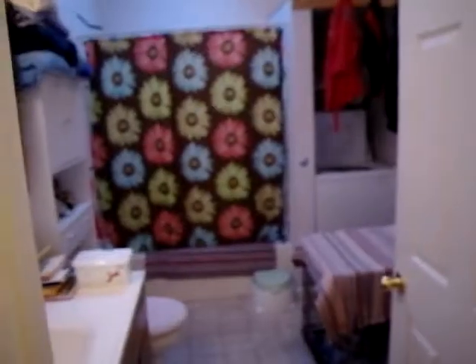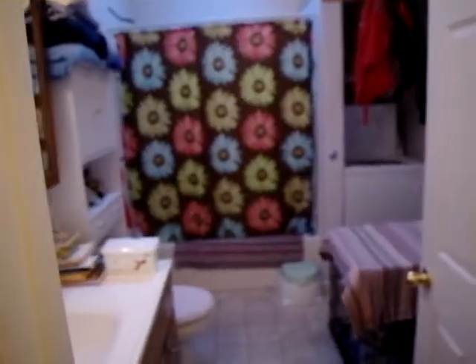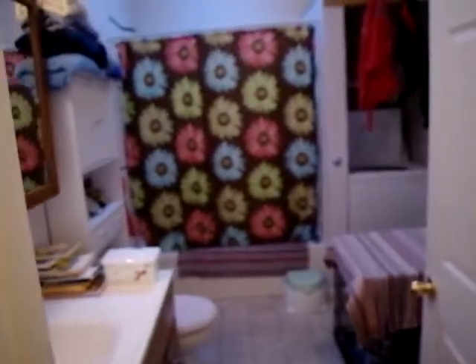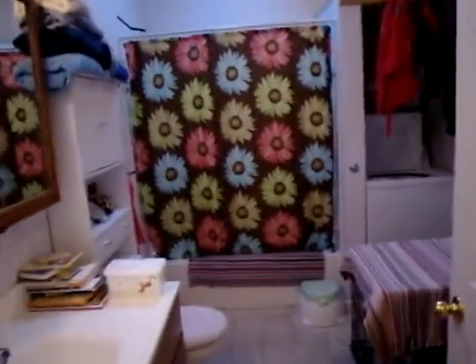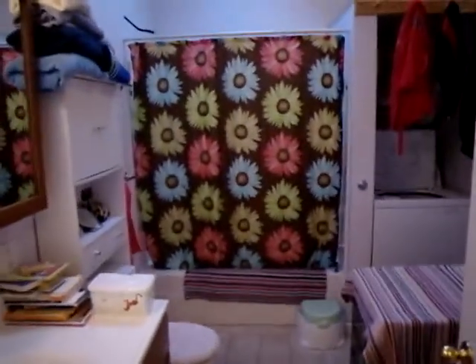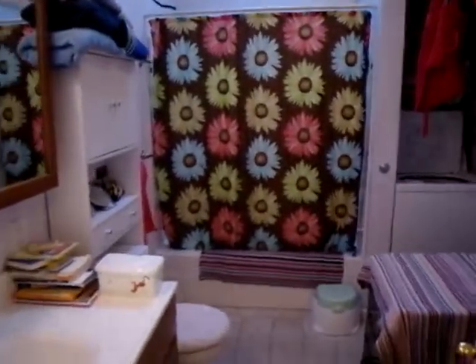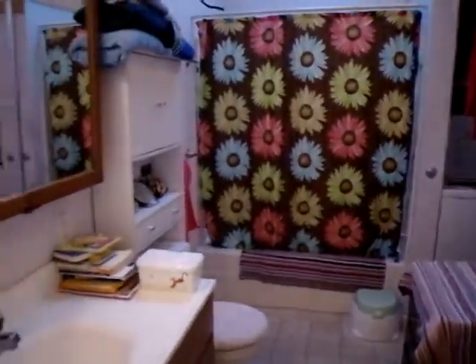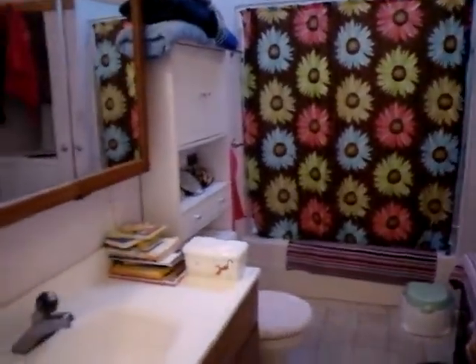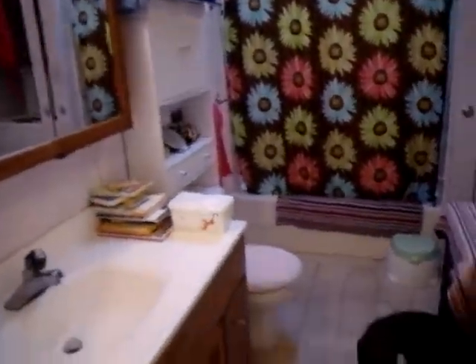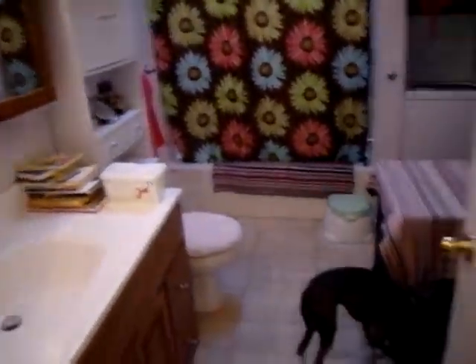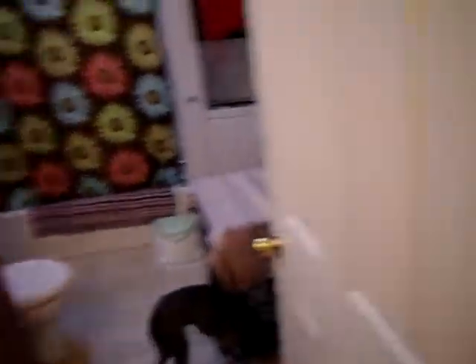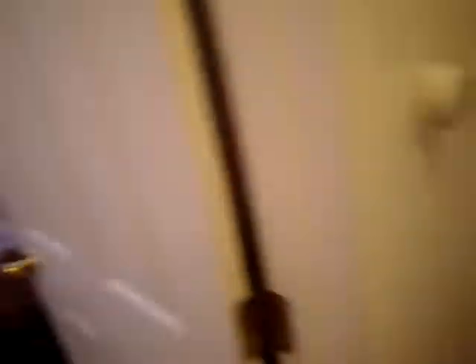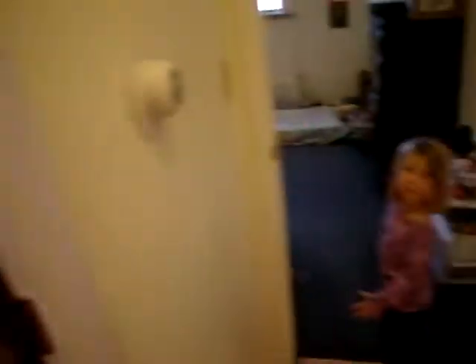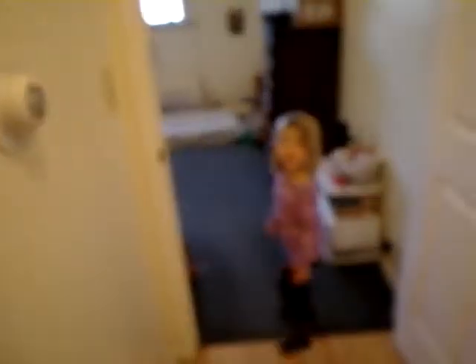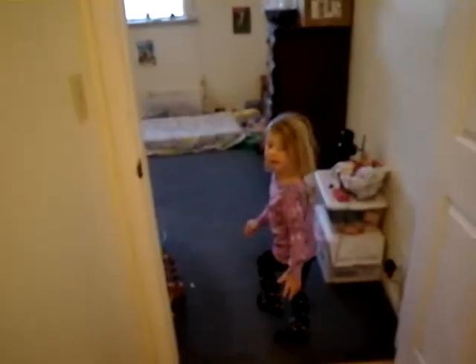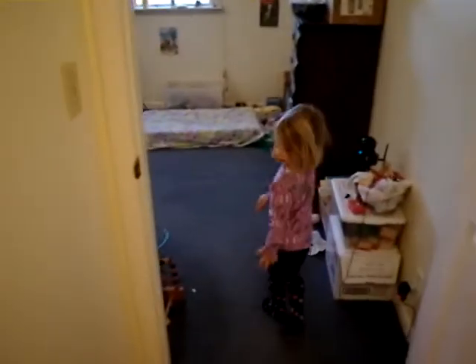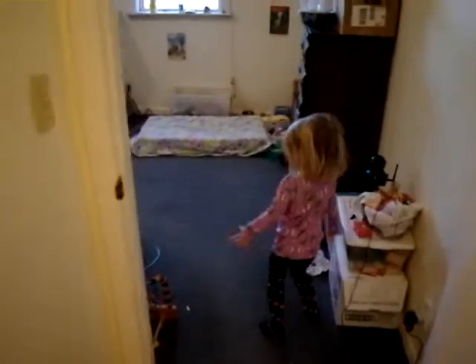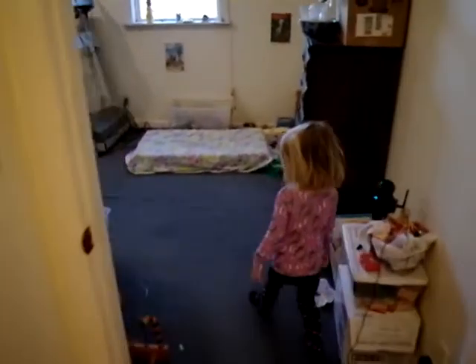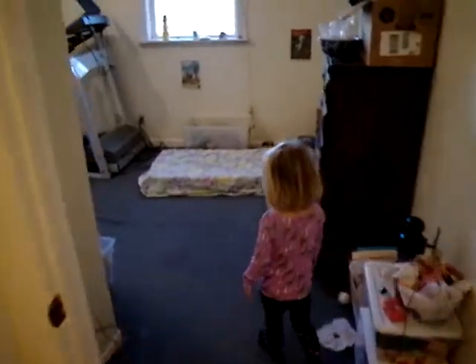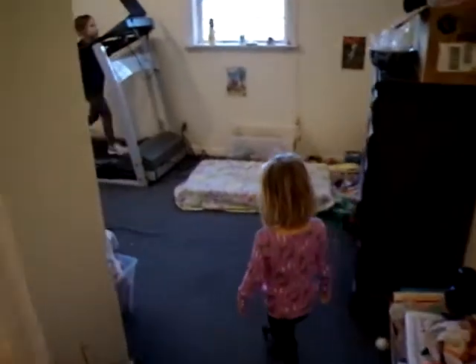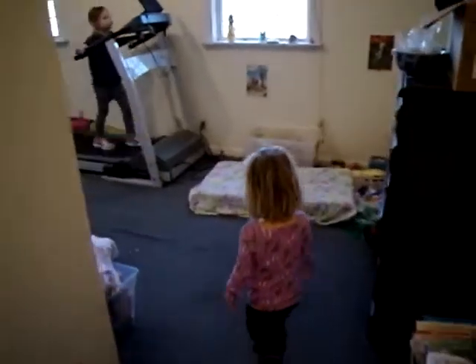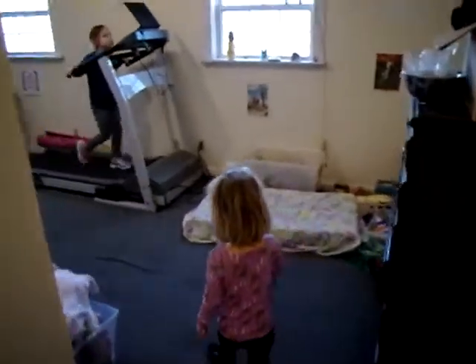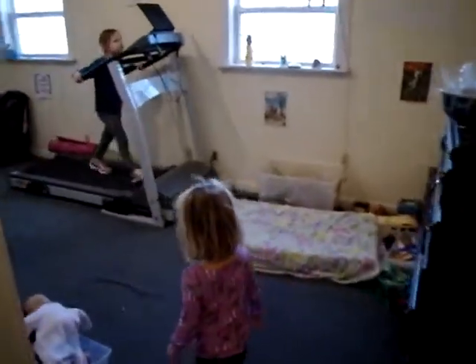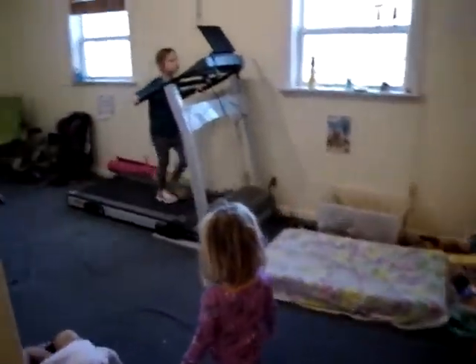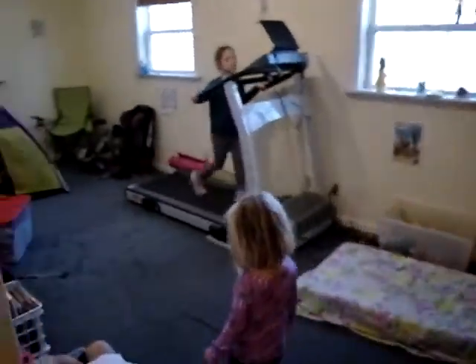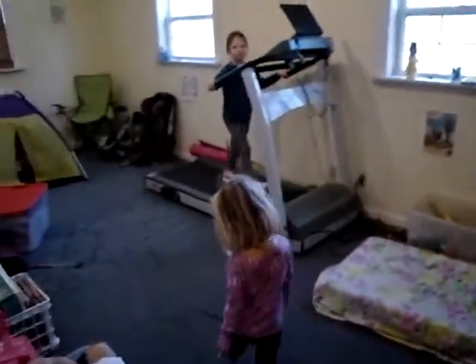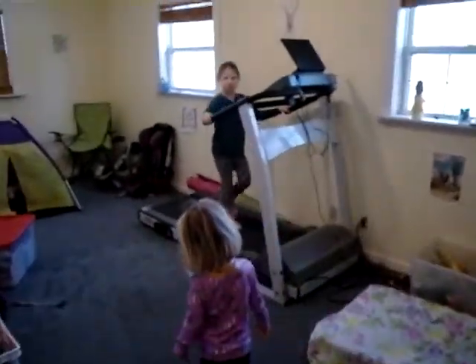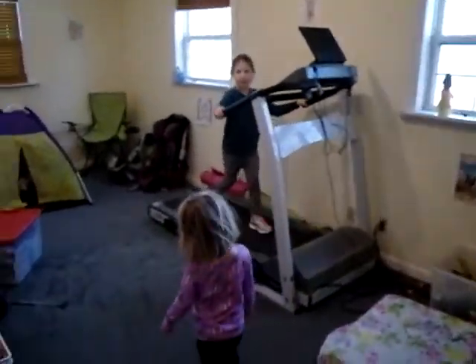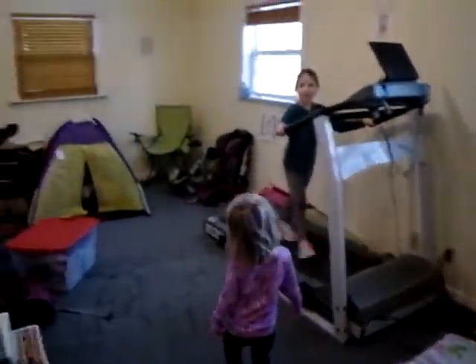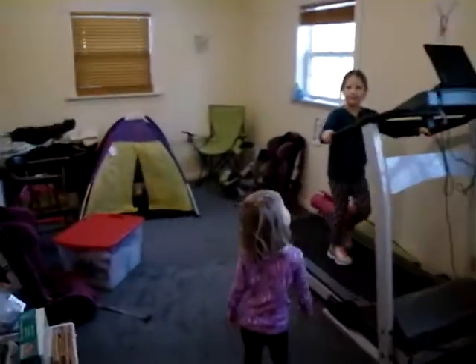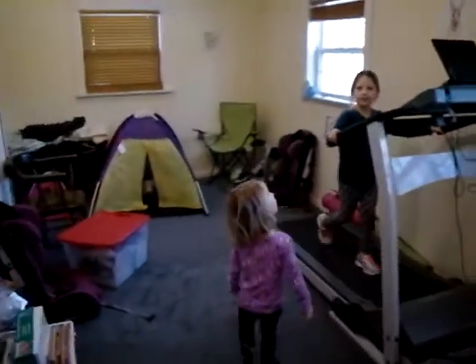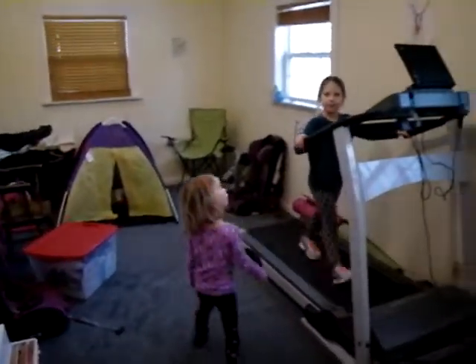There's the bathroom. And this would be the bedroom but nobody sleeps in here.